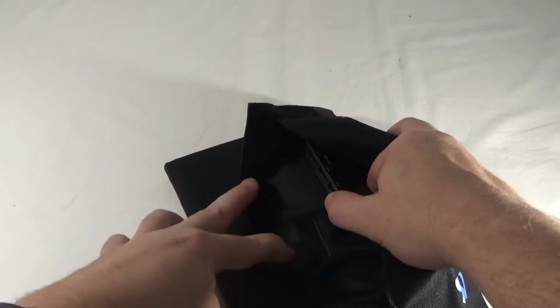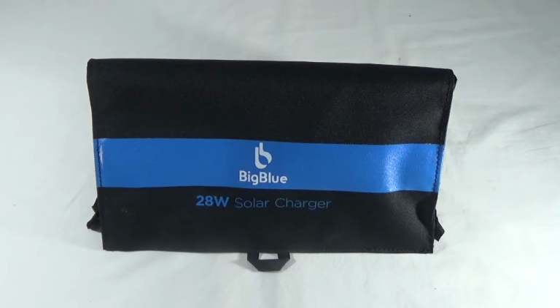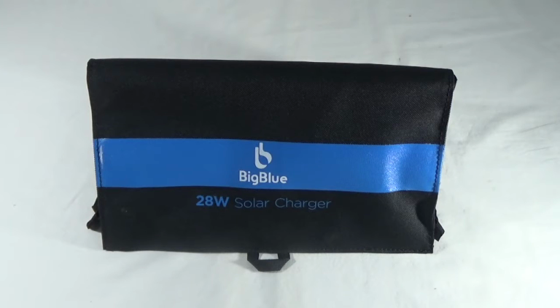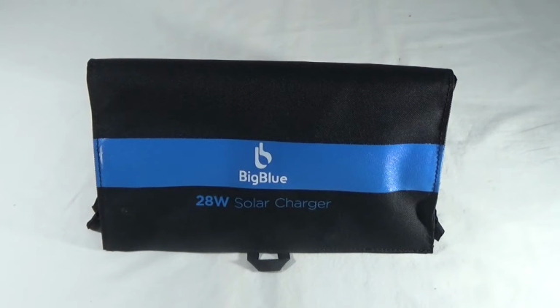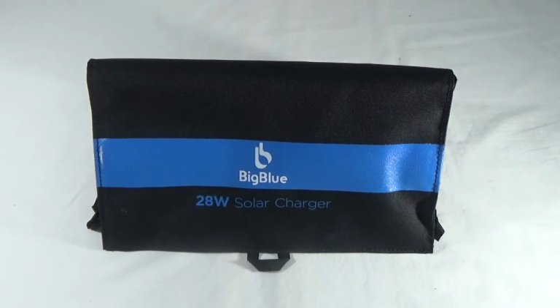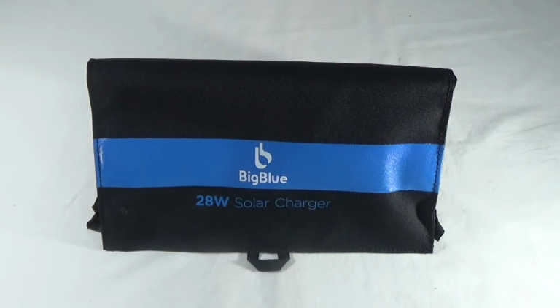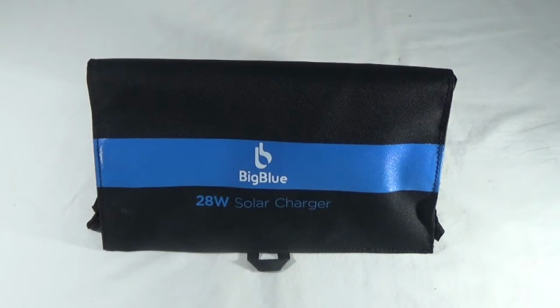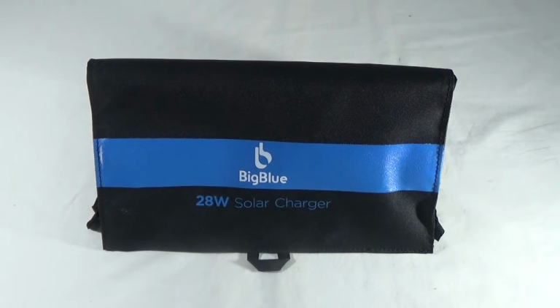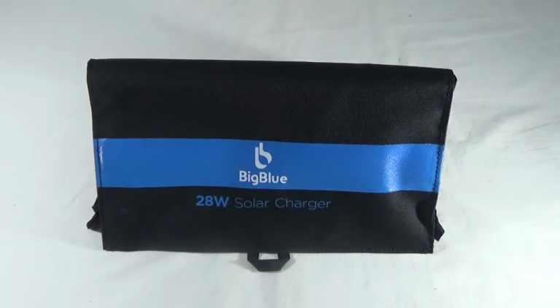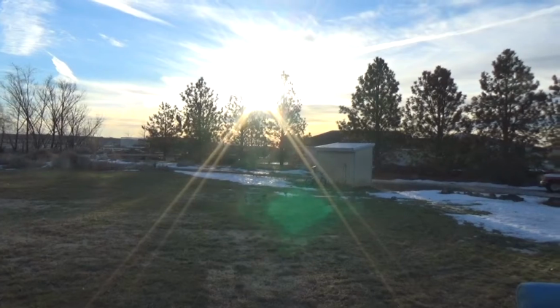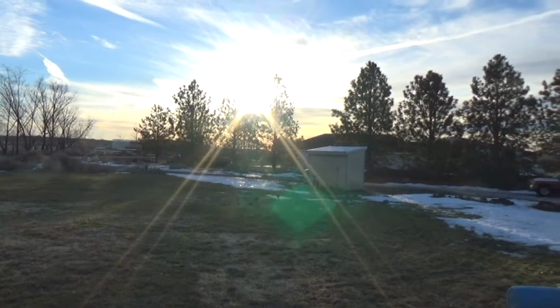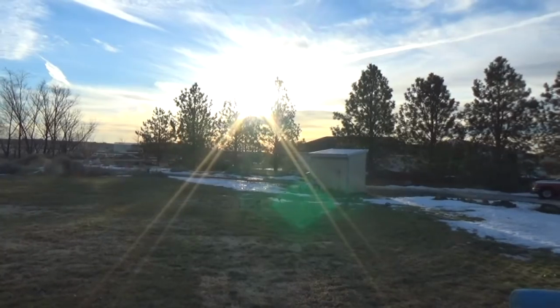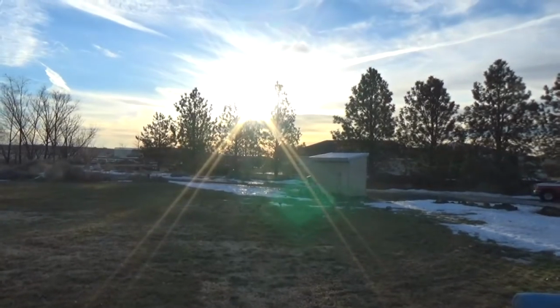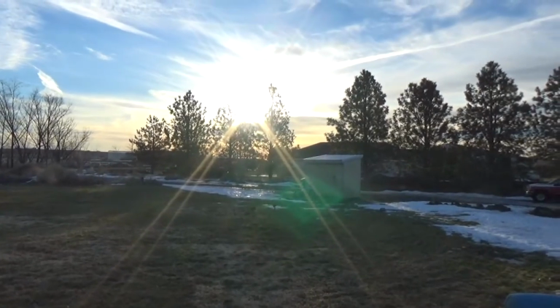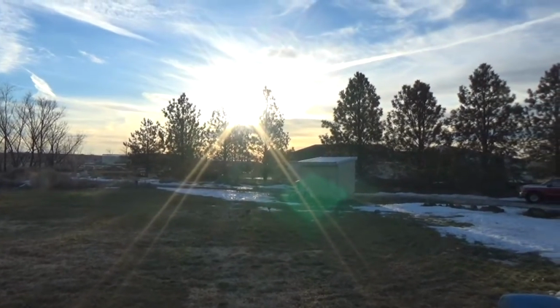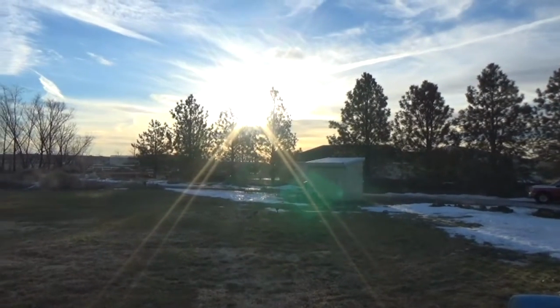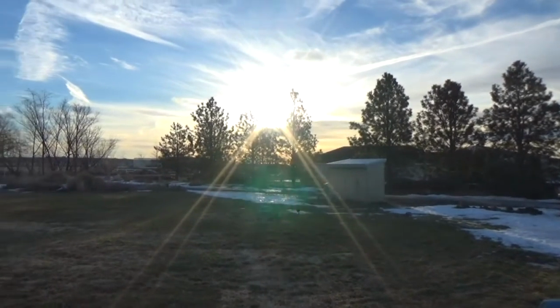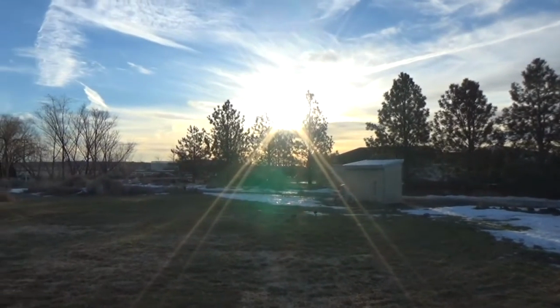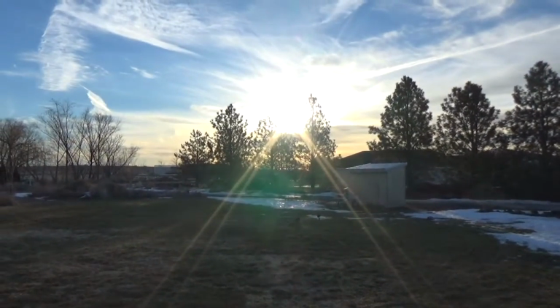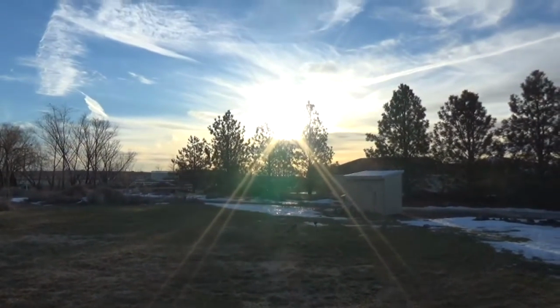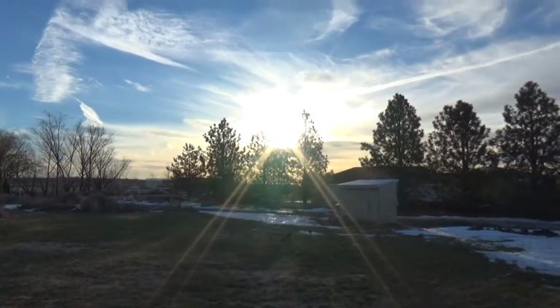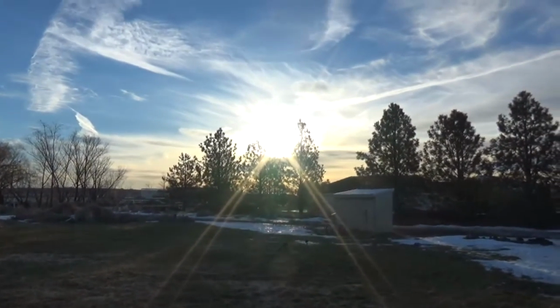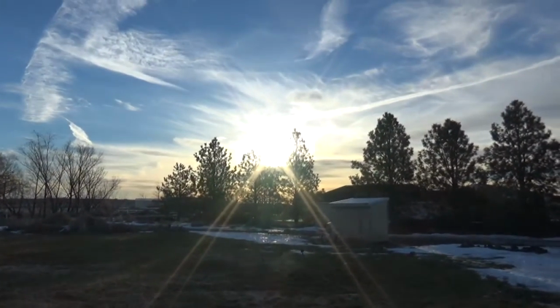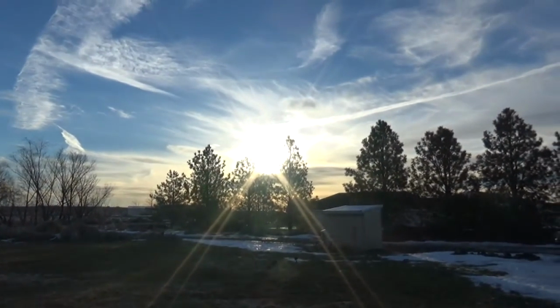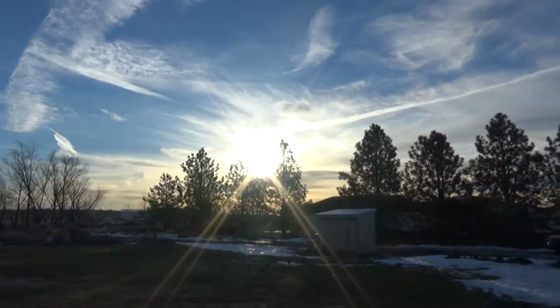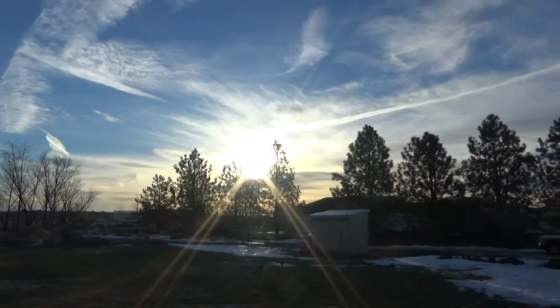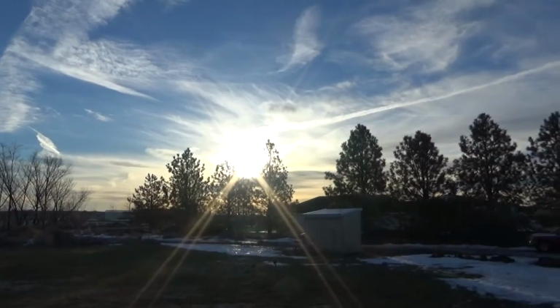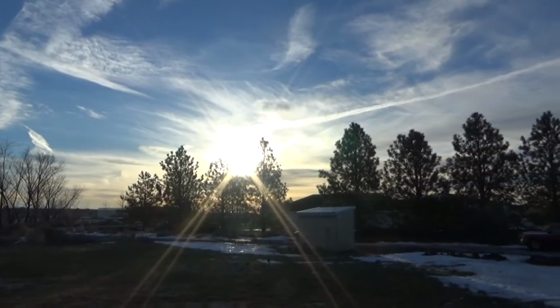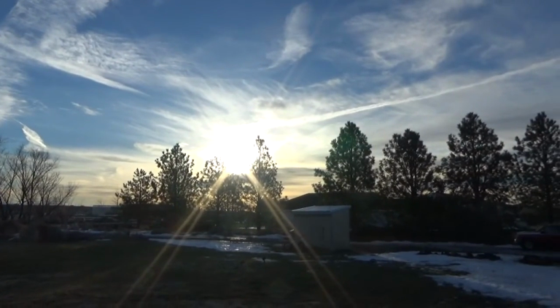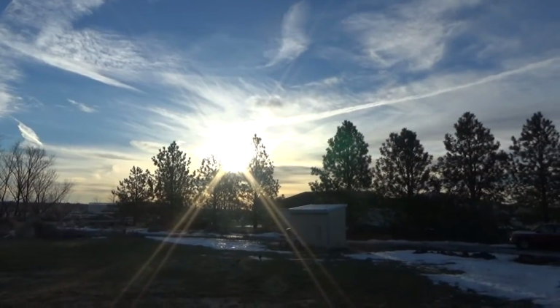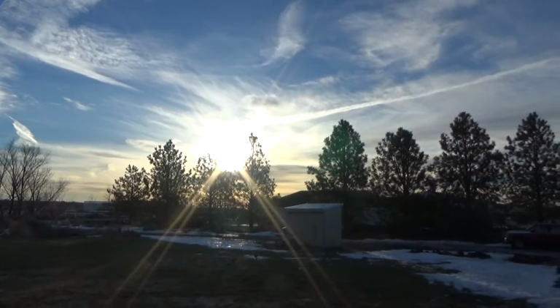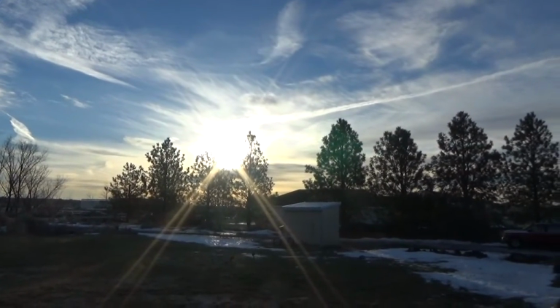So let's take this thing outside and see how well it charges stuff. It is bright and early in the morning. We are outside — the sun is coming up for the first day in probably about 4 months.